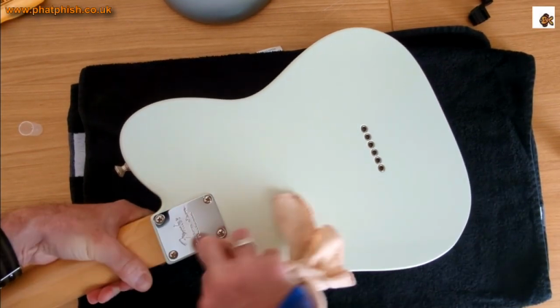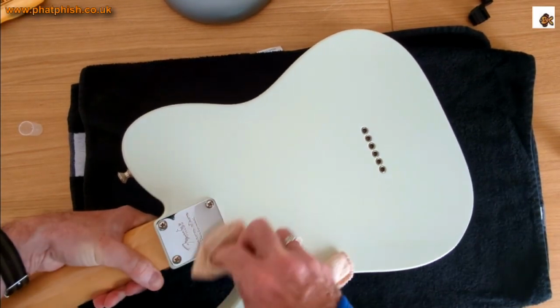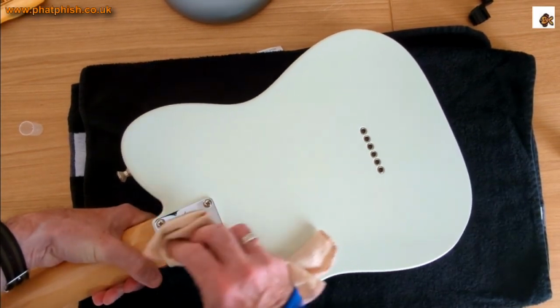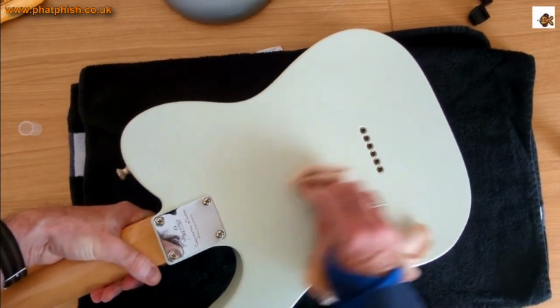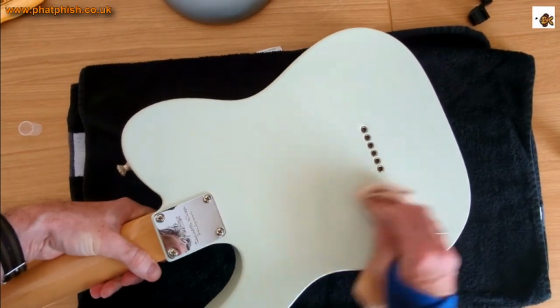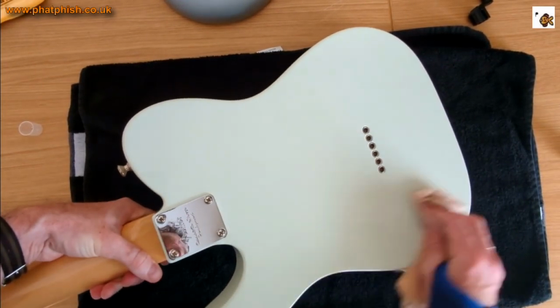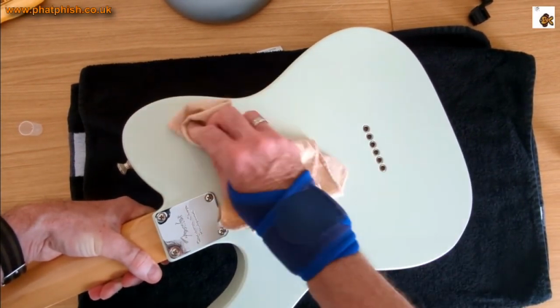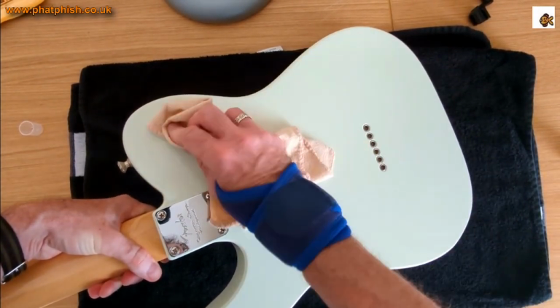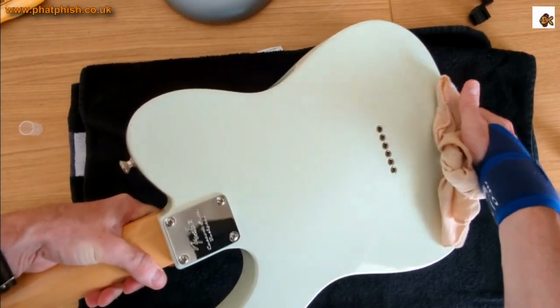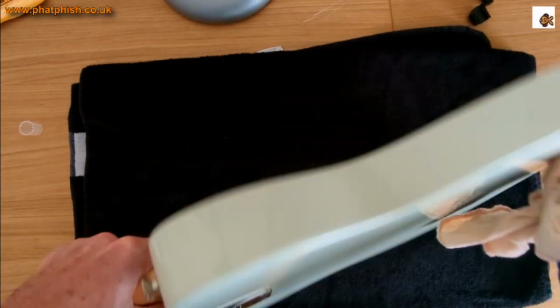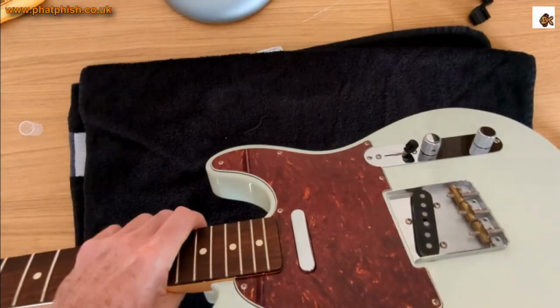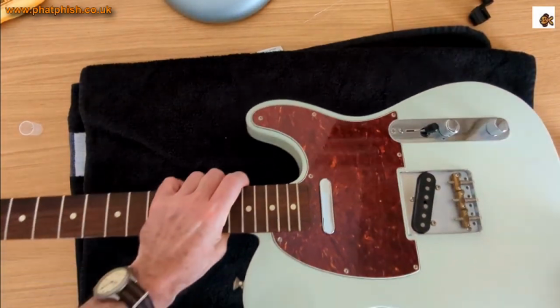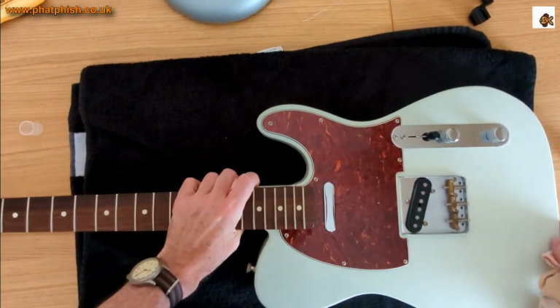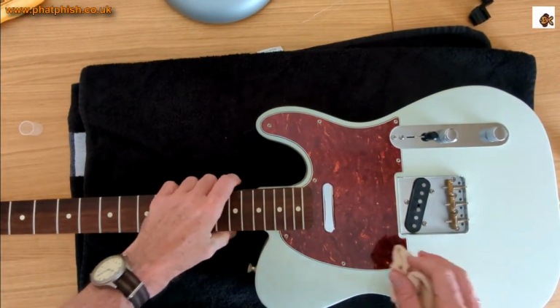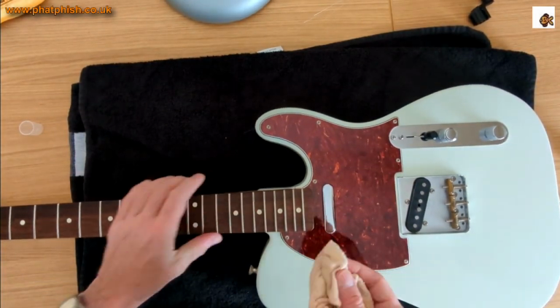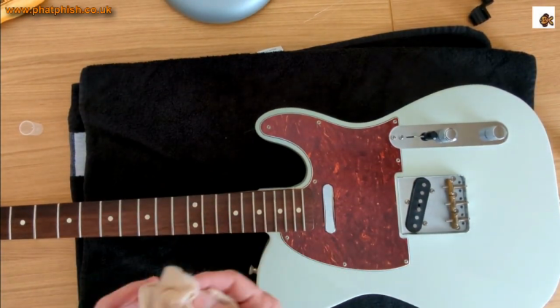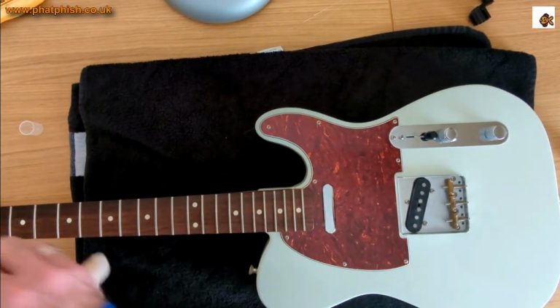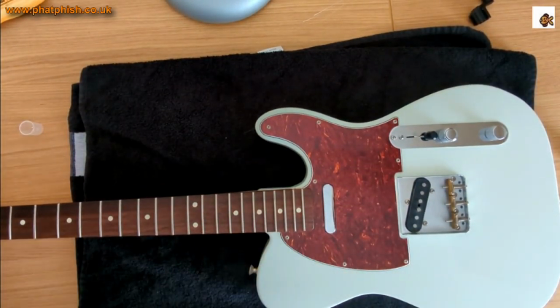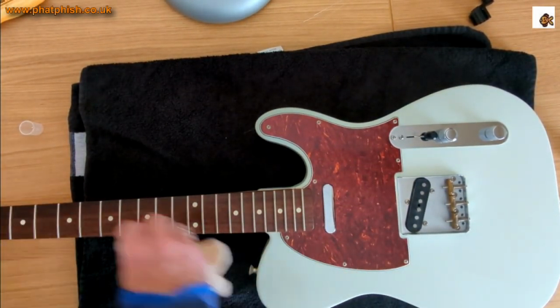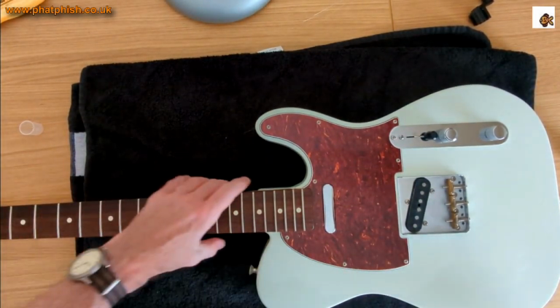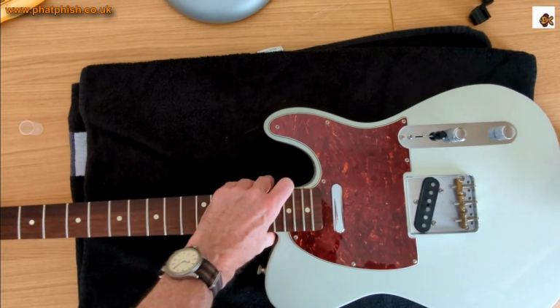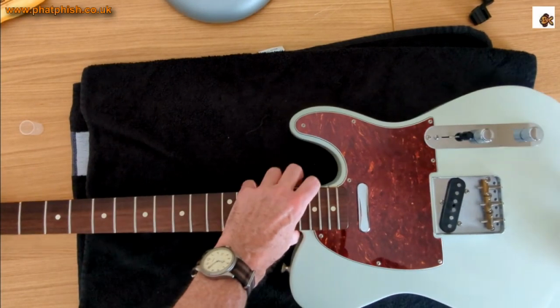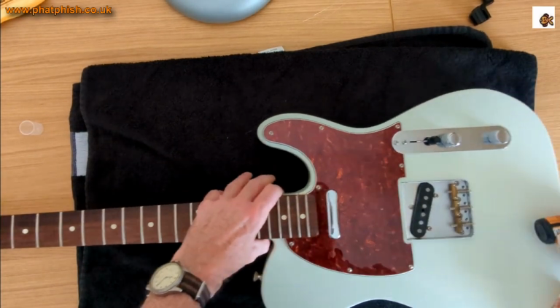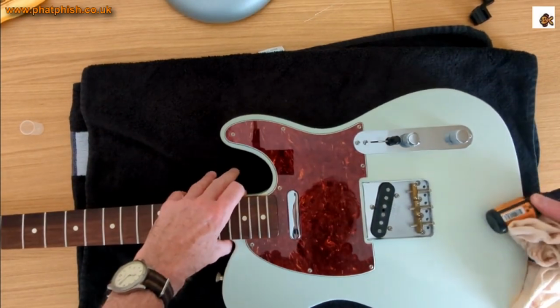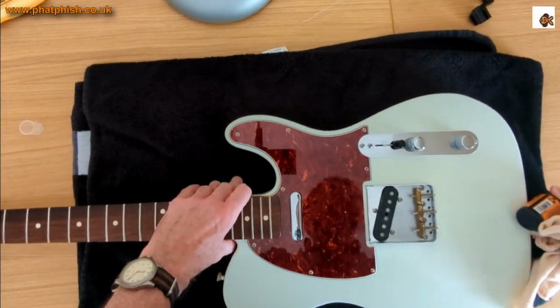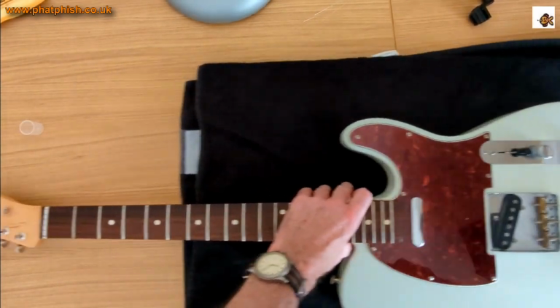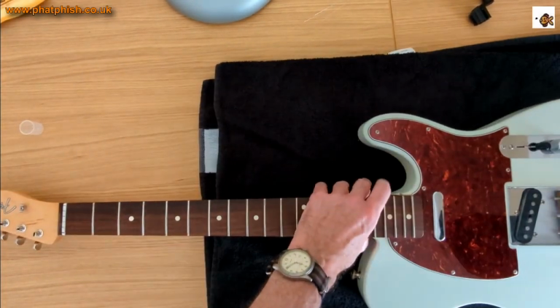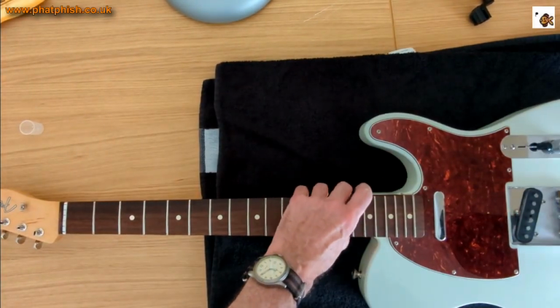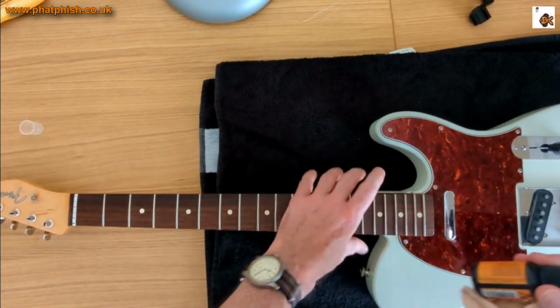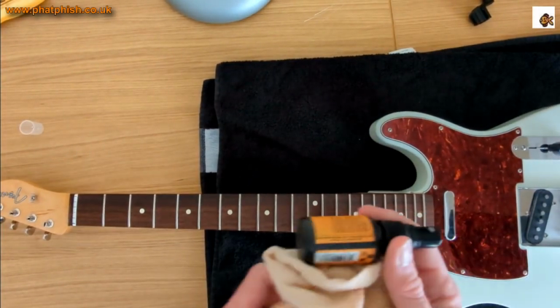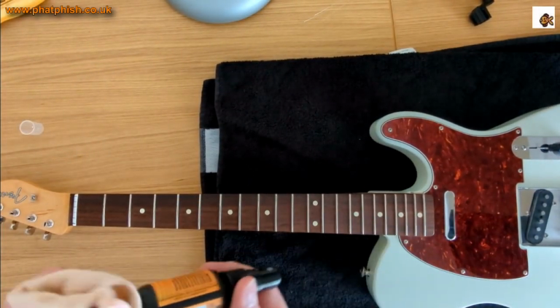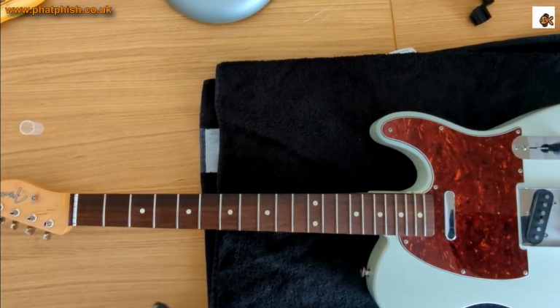I find a poly finish is a little bit easier to clean than nitrocellulose. Personally I prefer a nitro lacquer, but it's a bit more expensive and tends to be on more vintage-style instruments. So that's the guitar body given a quick once-over — we'll do the same down the headstock end.